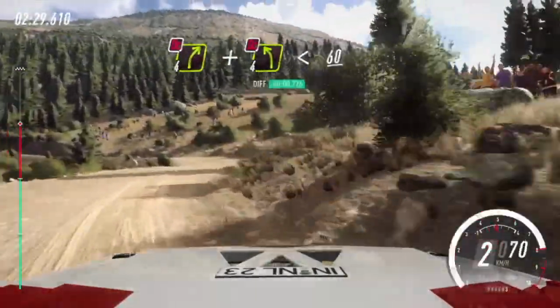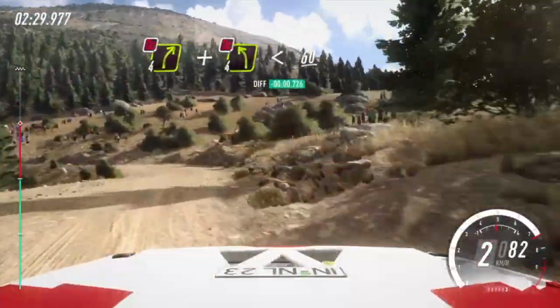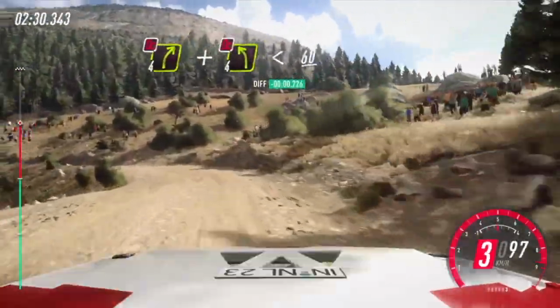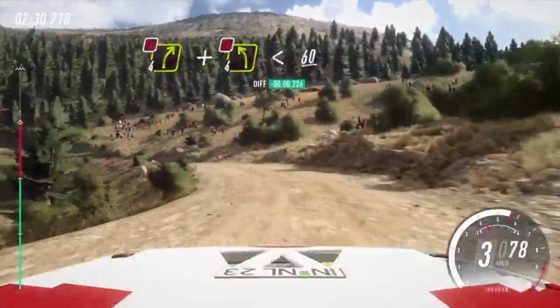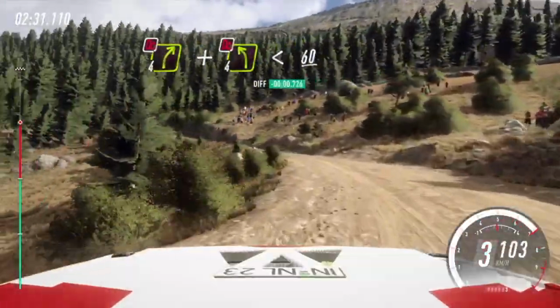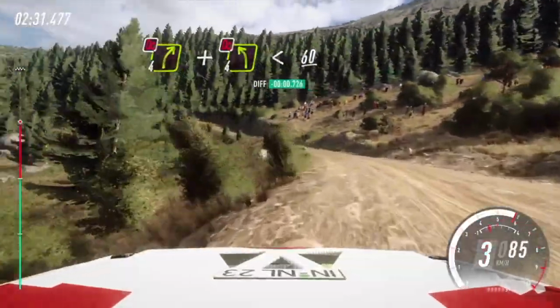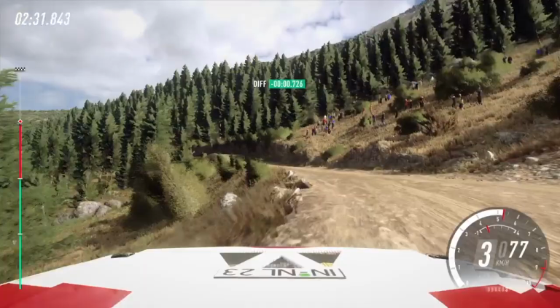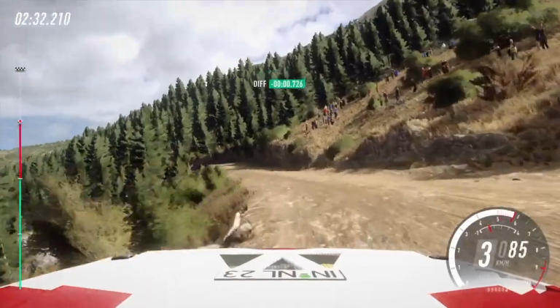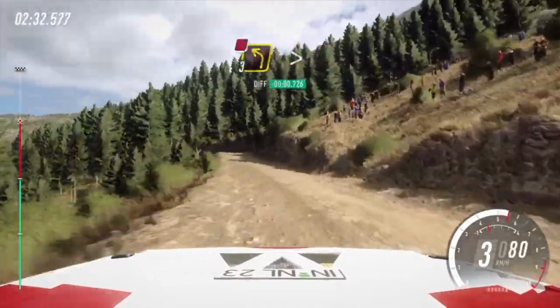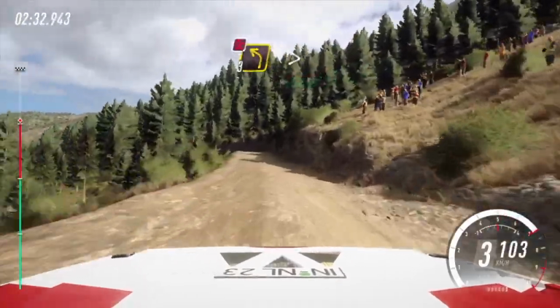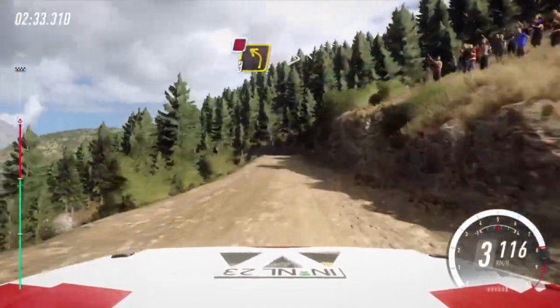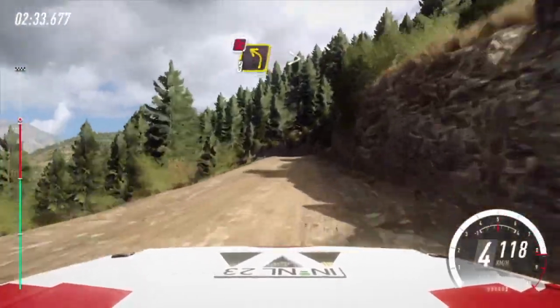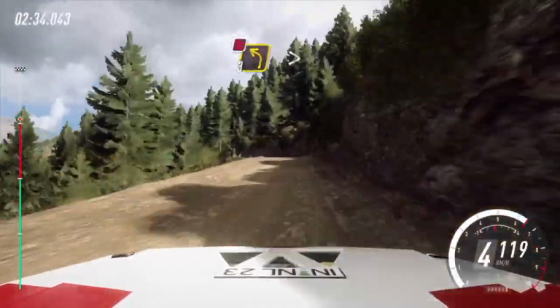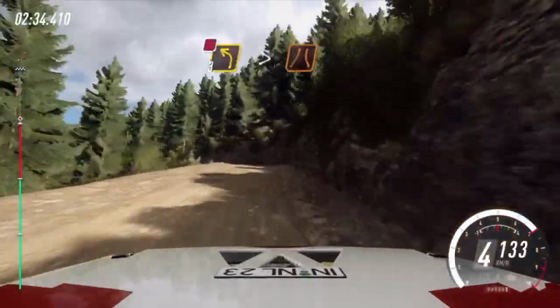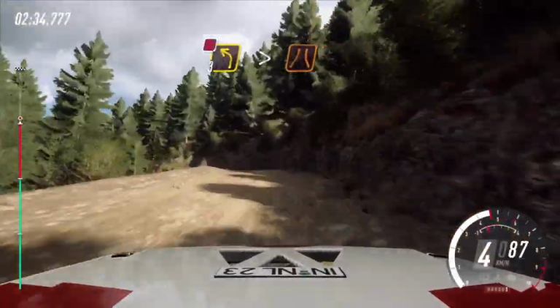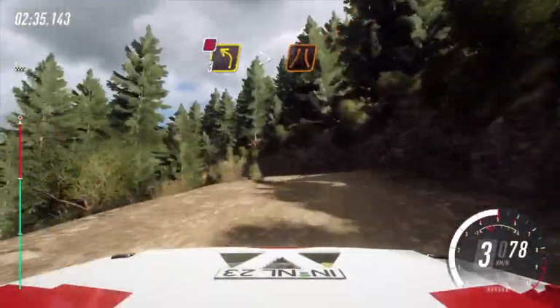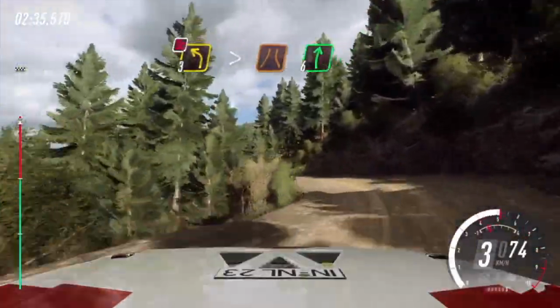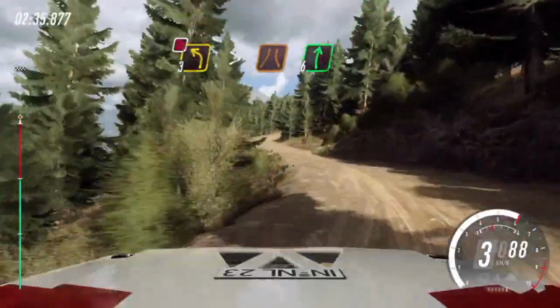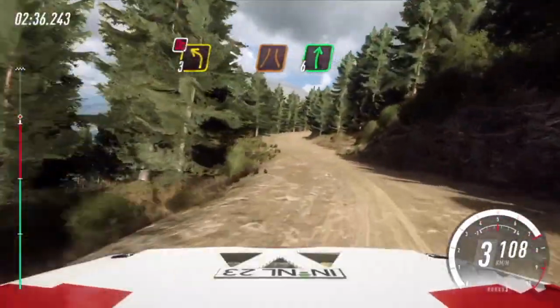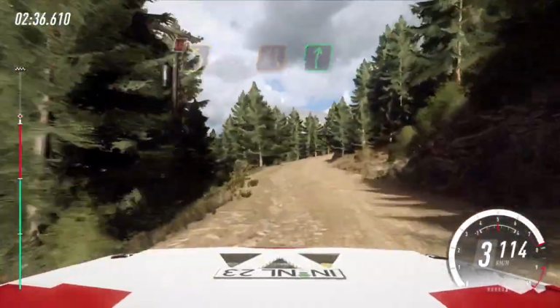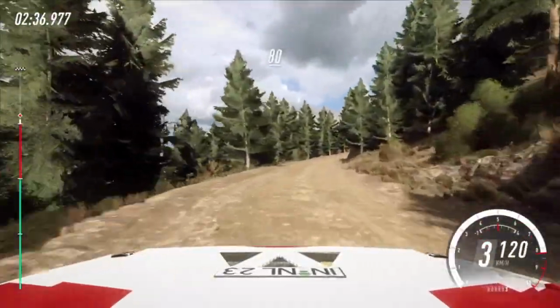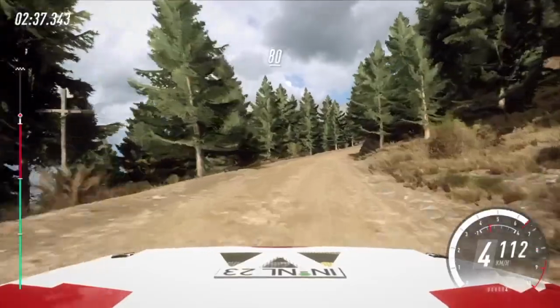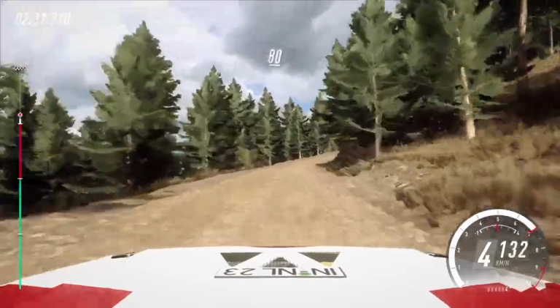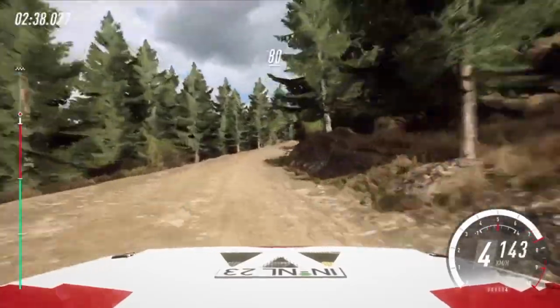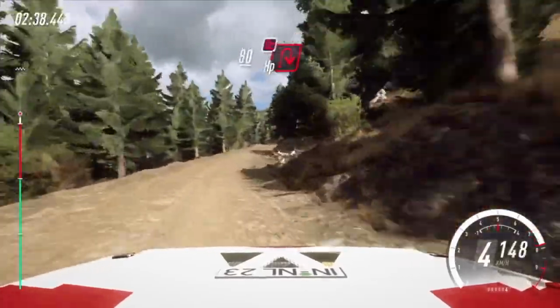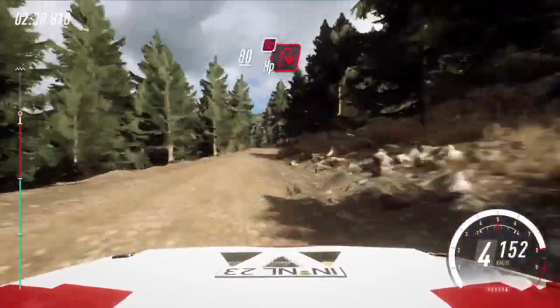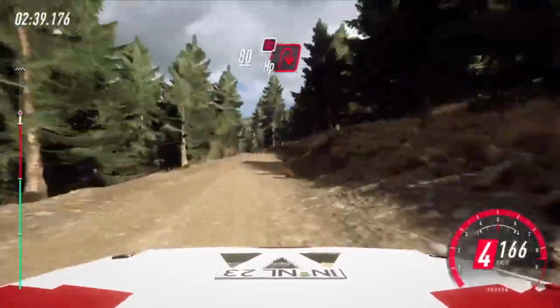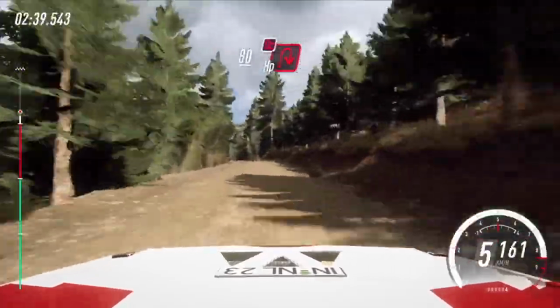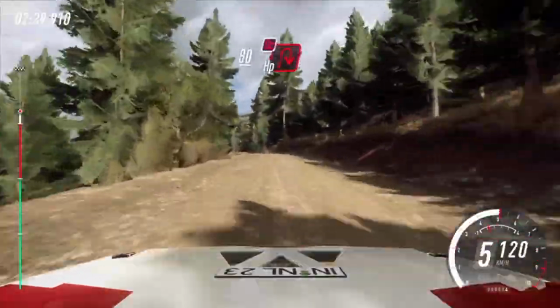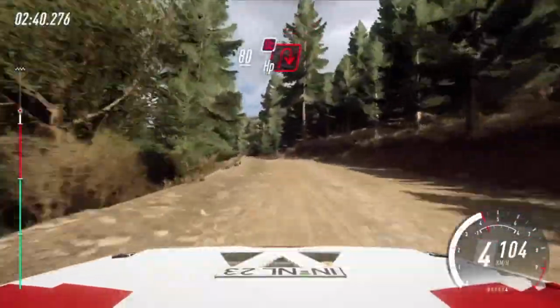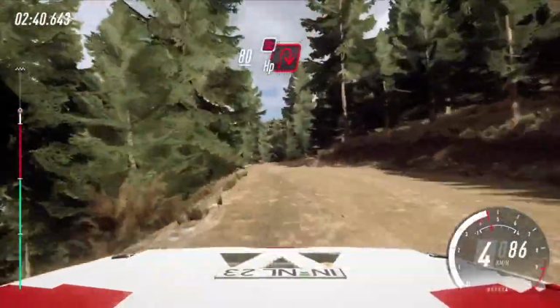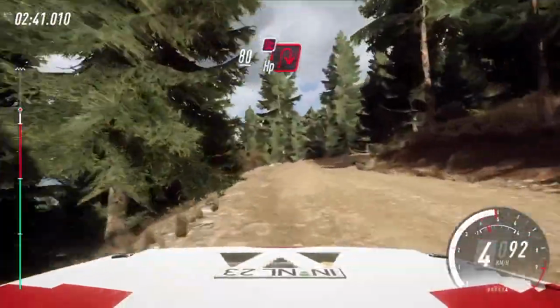Don't cut, opens. 60, crest. 3 left, don't cut, tightens narrow. Into 6 right, keep left over 80, unseen, very tight hairpin right. Don't cut.